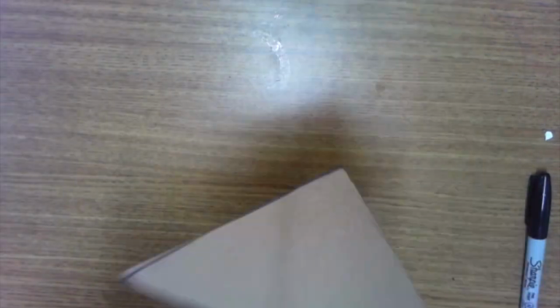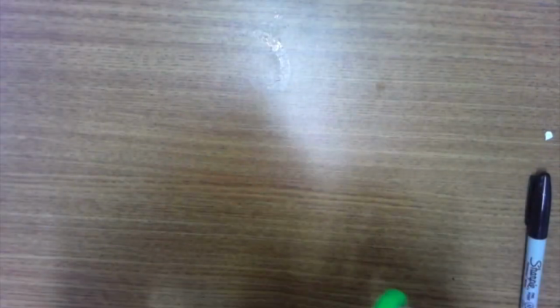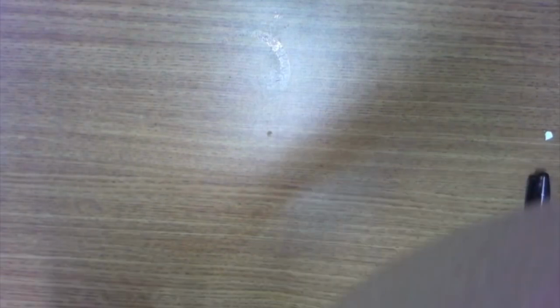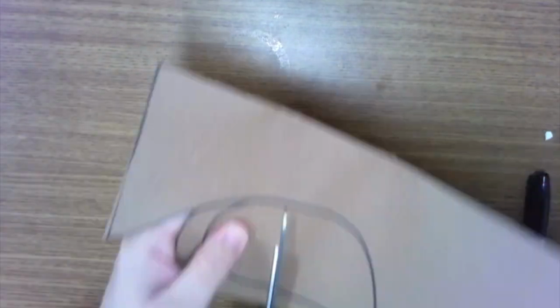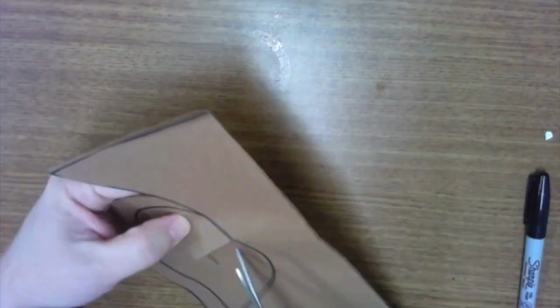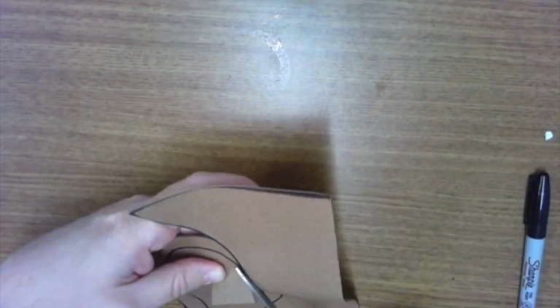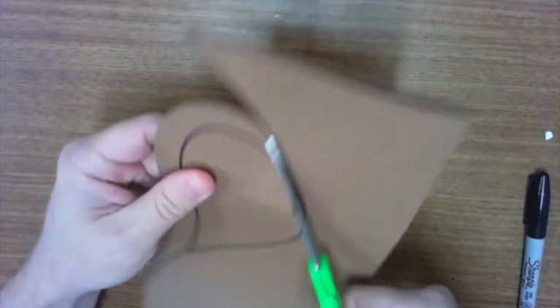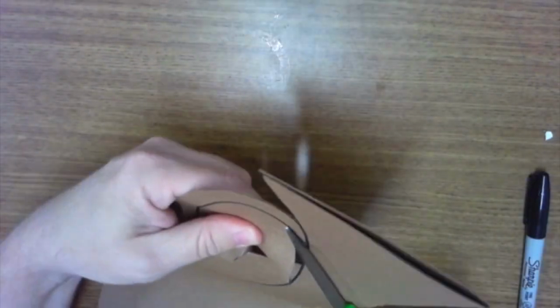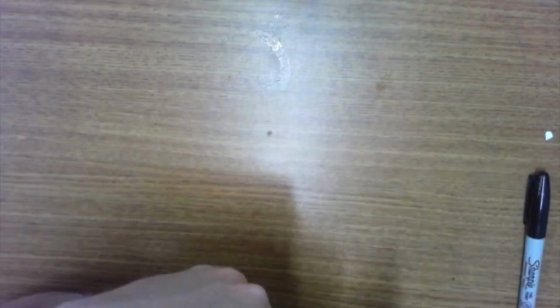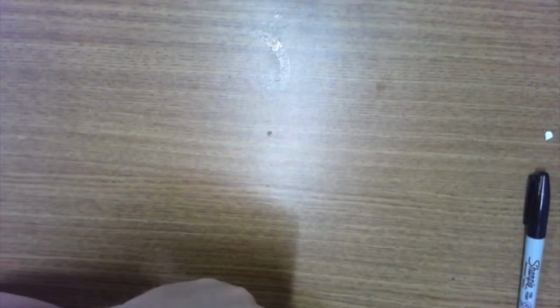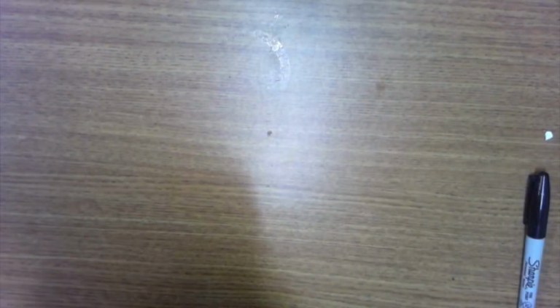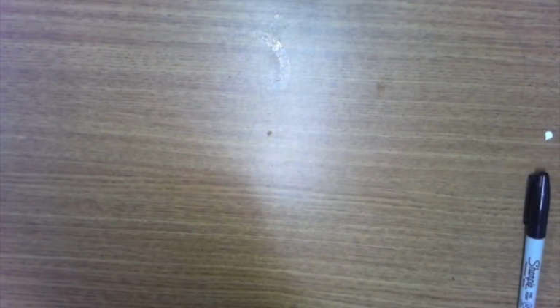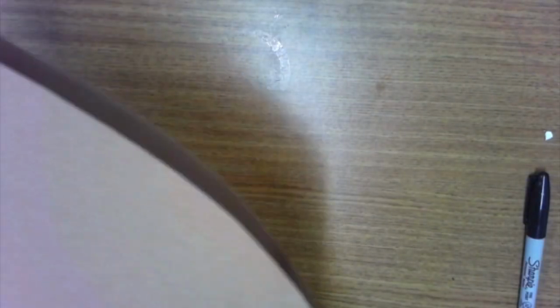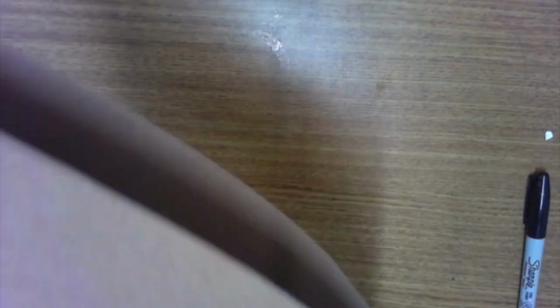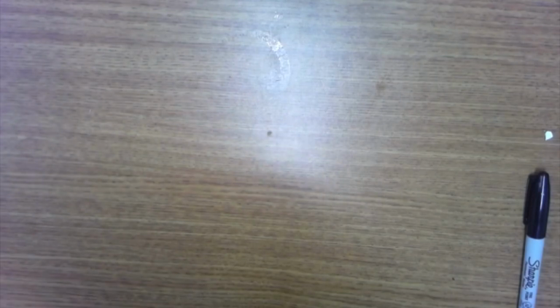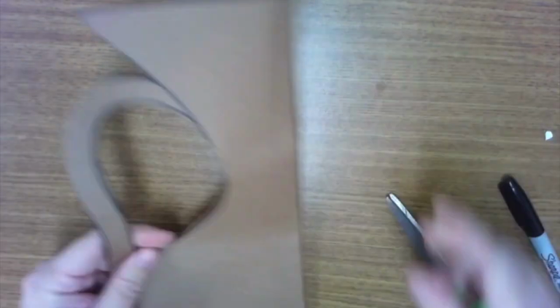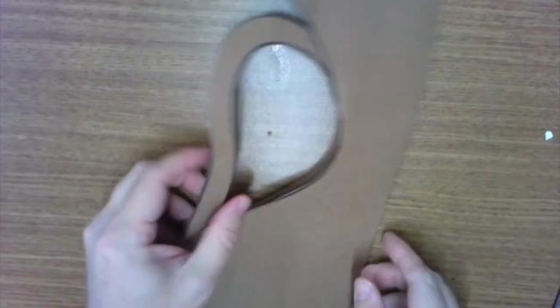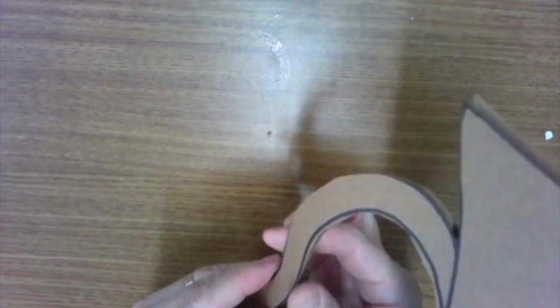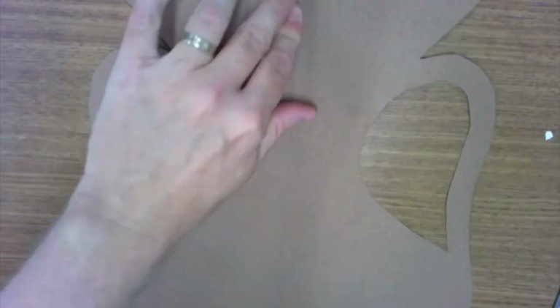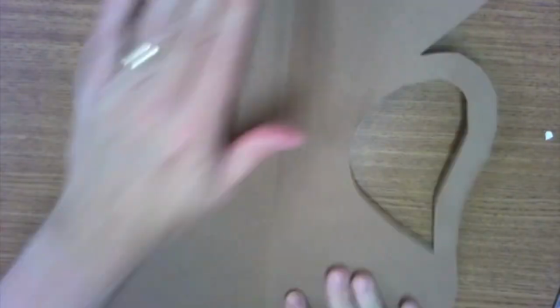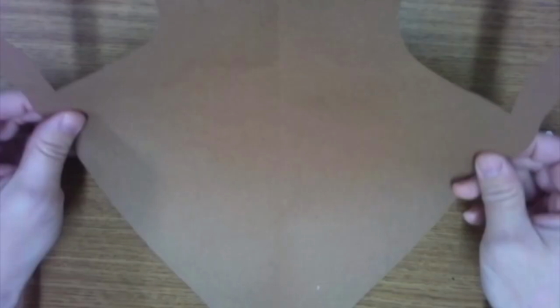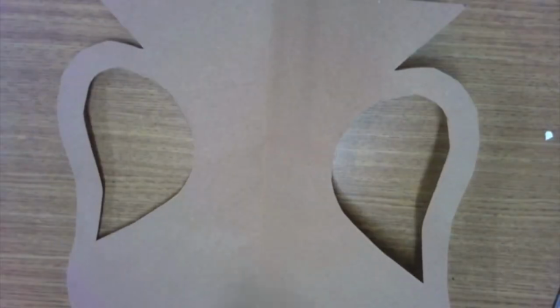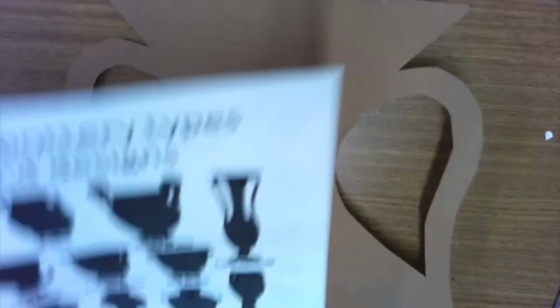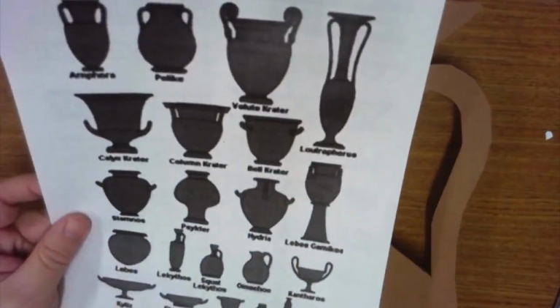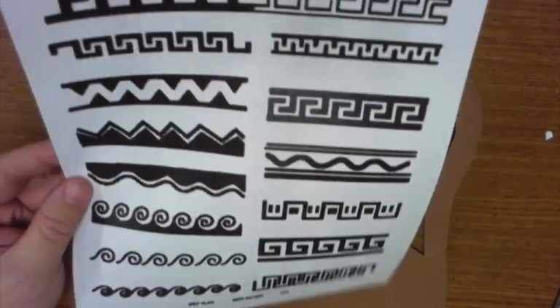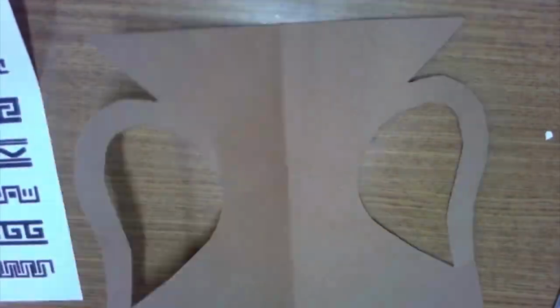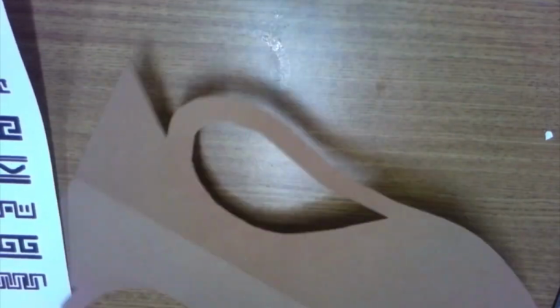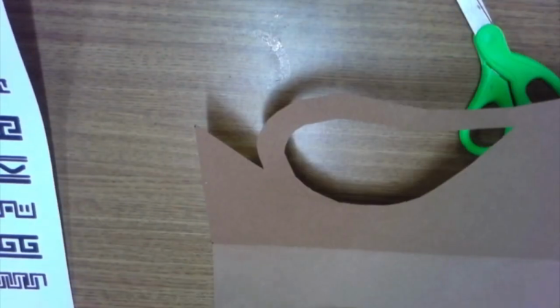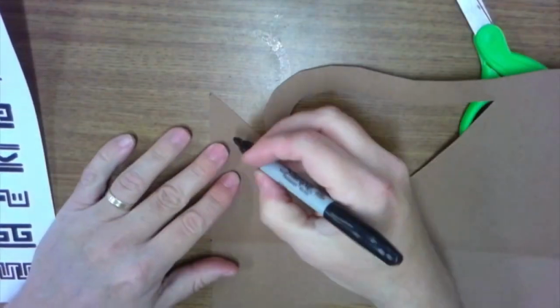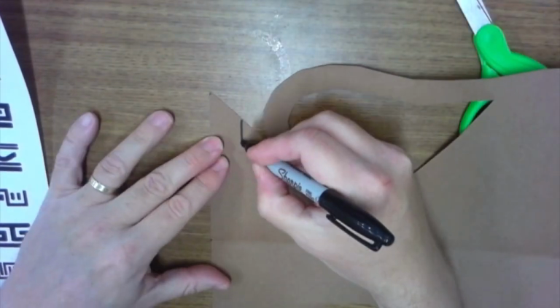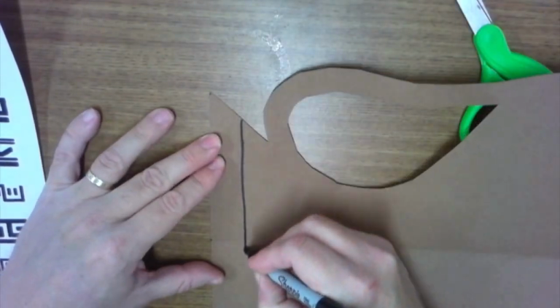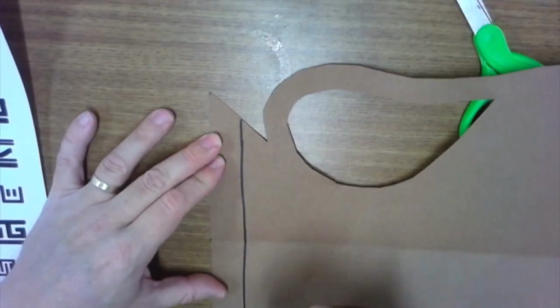Make sure the fold is on the side that is in the middle — check that by opening it up. Then you can cut it out. If you want to cut out the handle, you just fold it and squeeze it a little bit, and then you can cut that out as well.